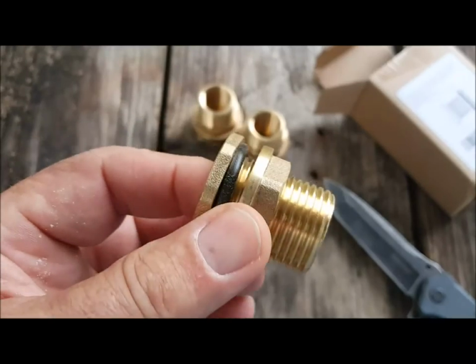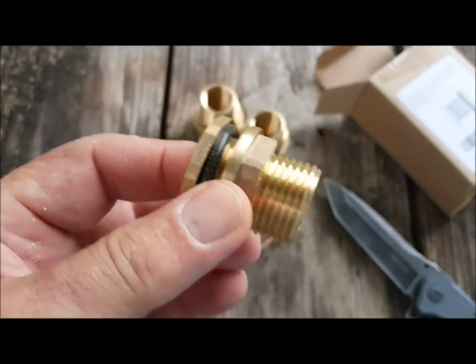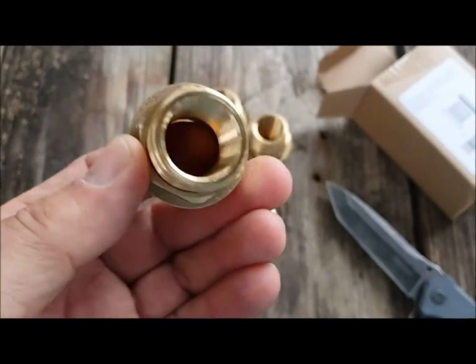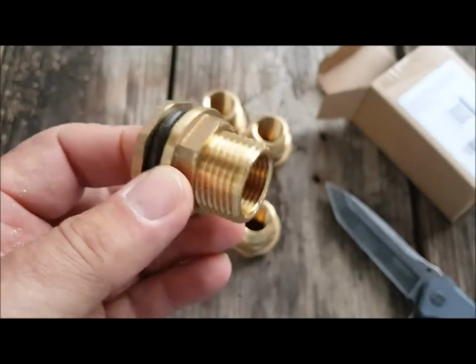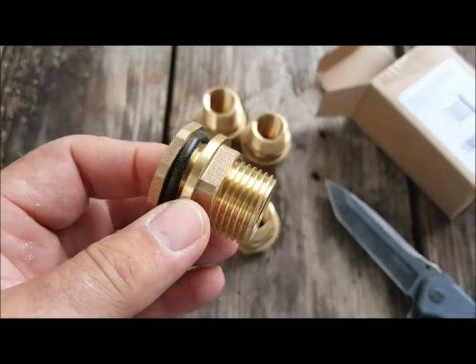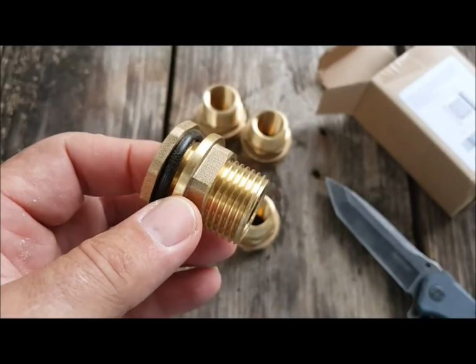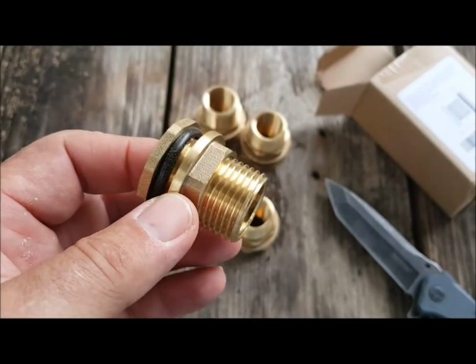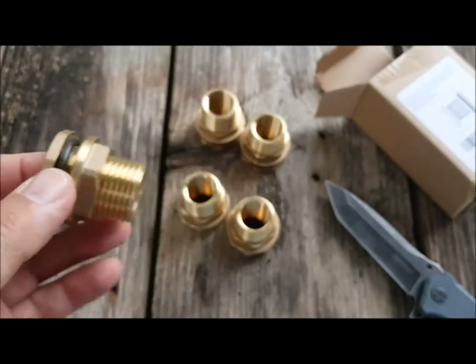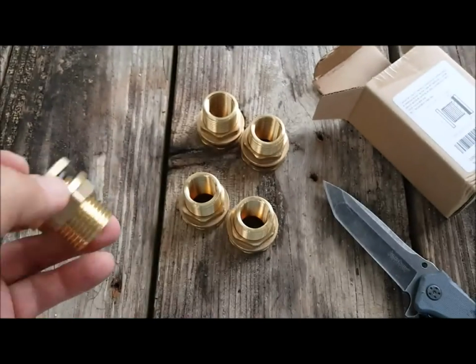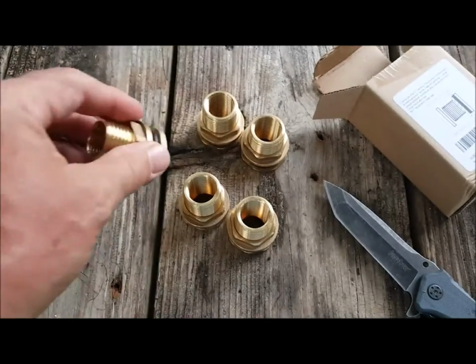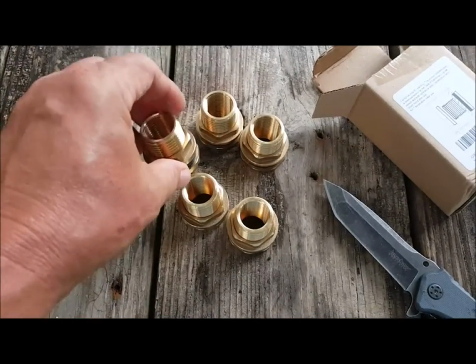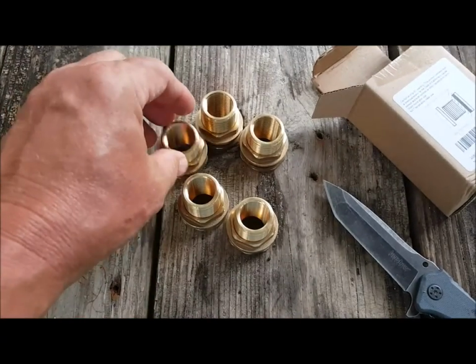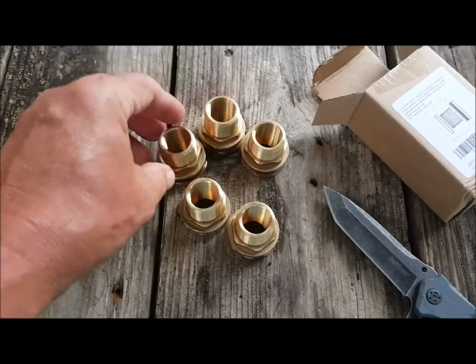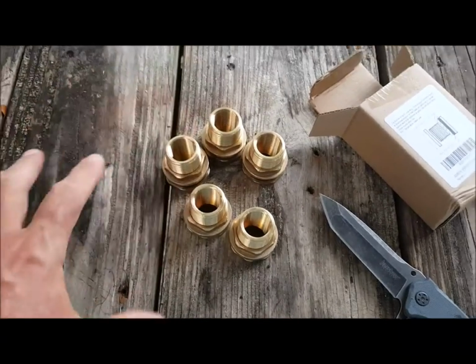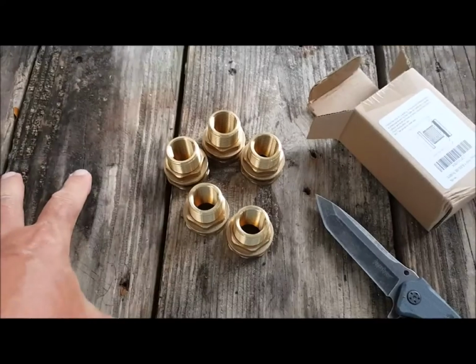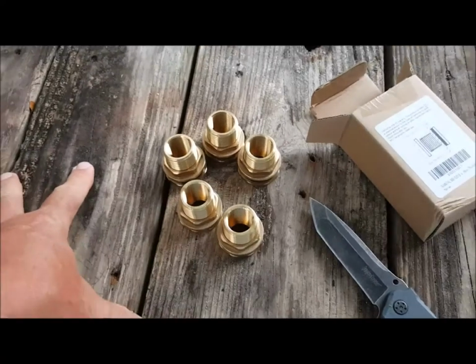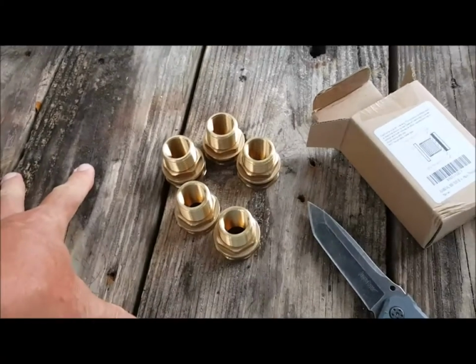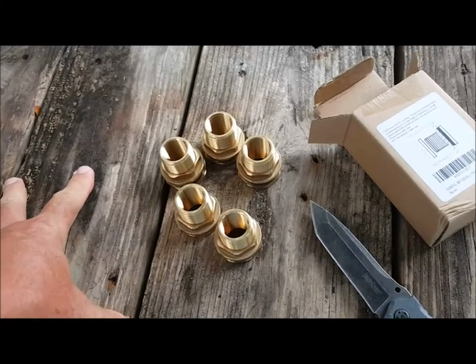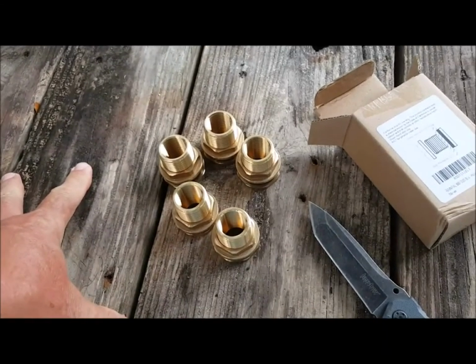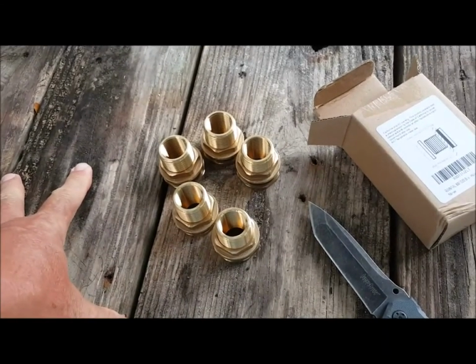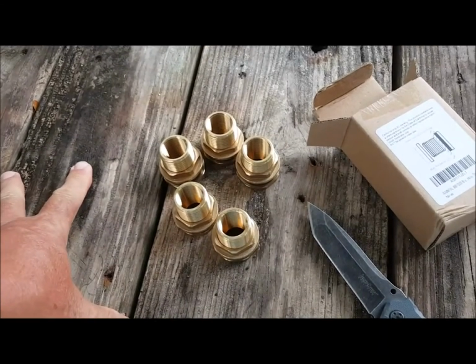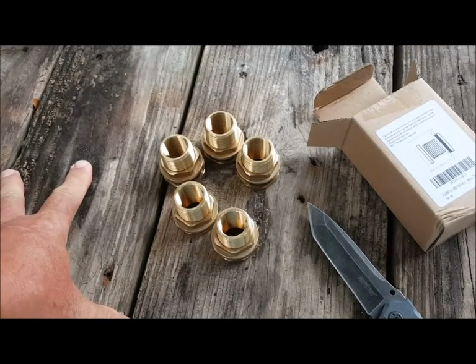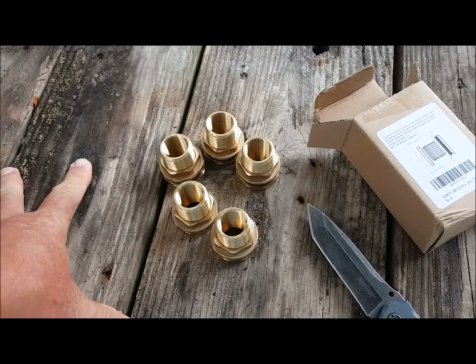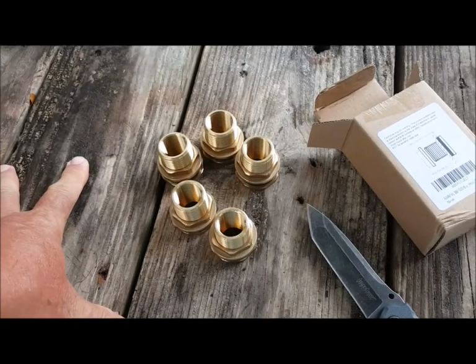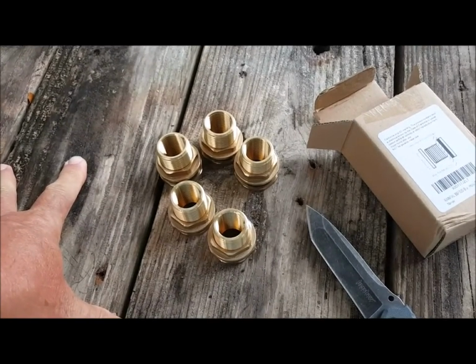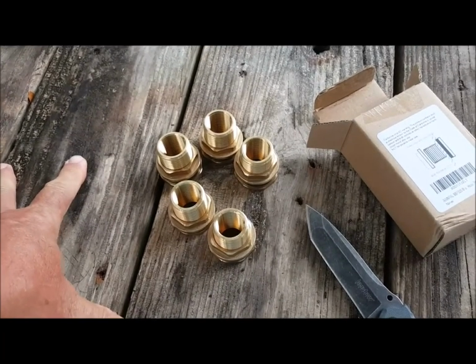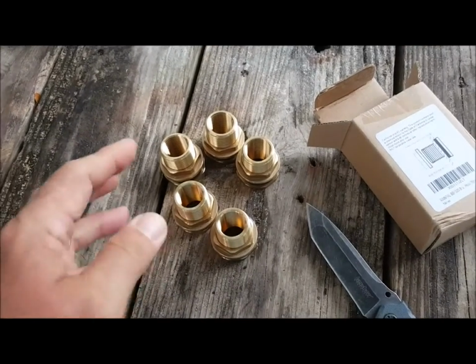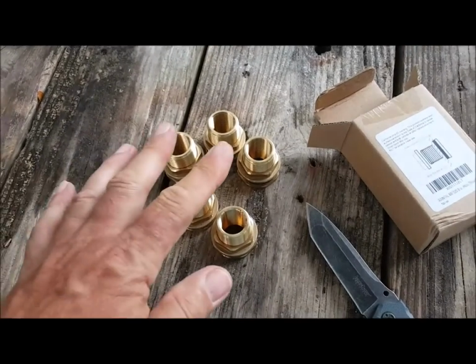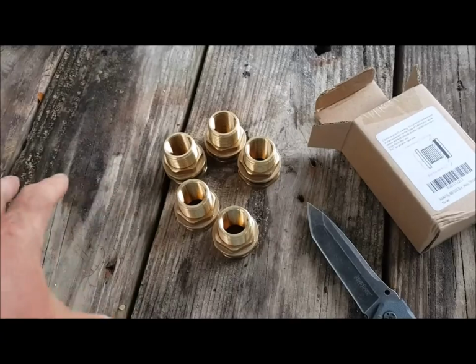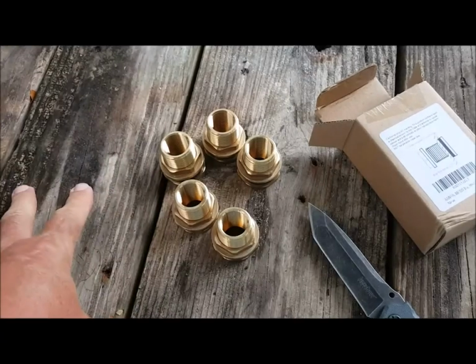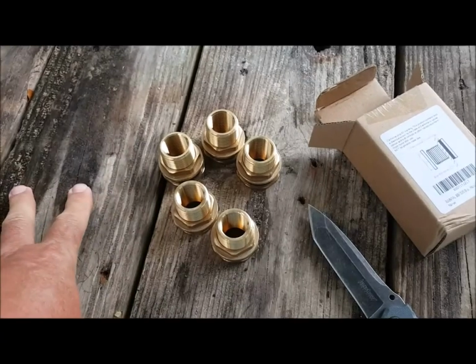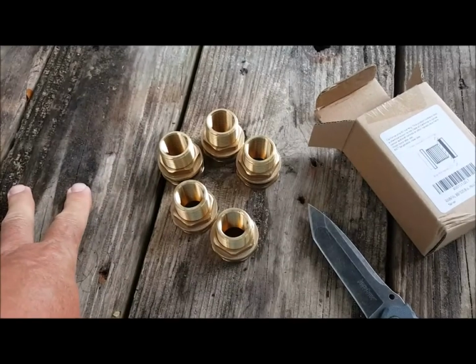So I now have my rain barrel set ready to go, and I have all the tools on hand if I decide I need to put up to five more rain barrels out.